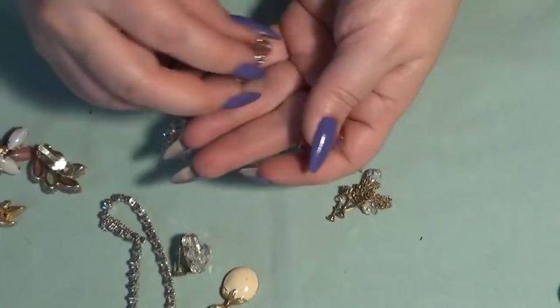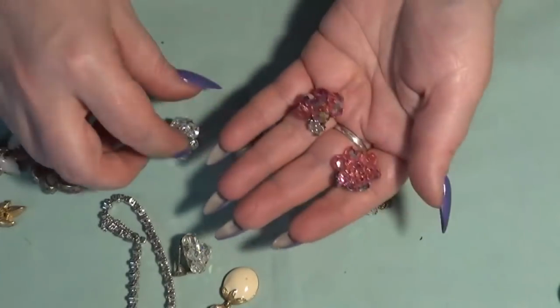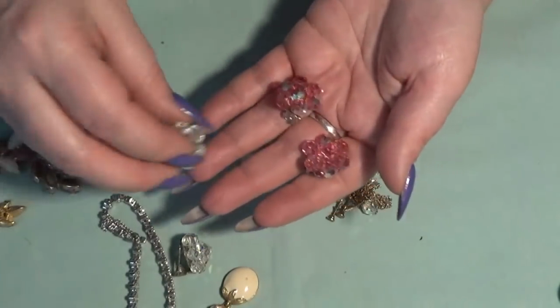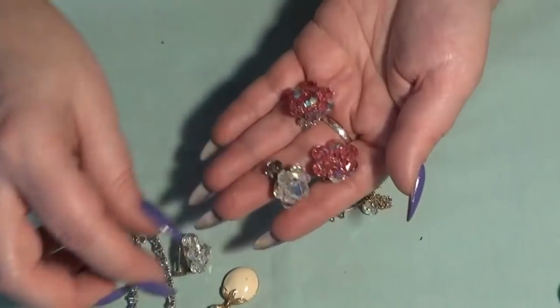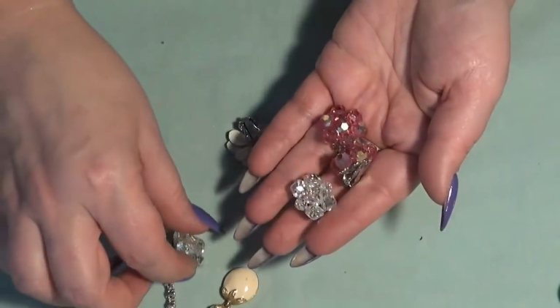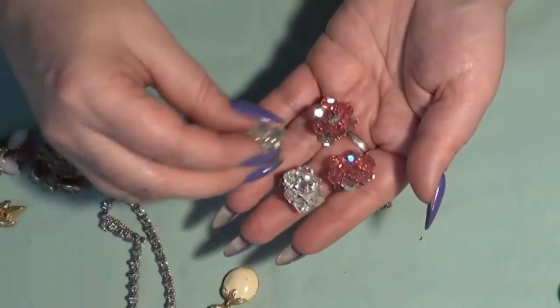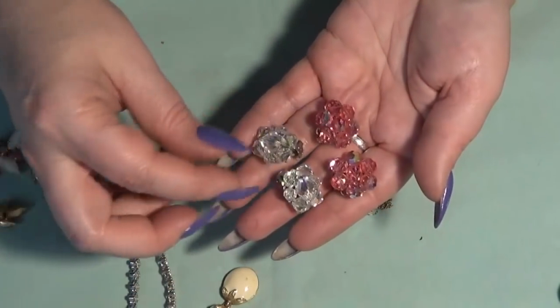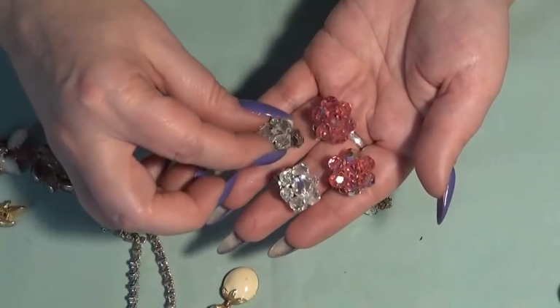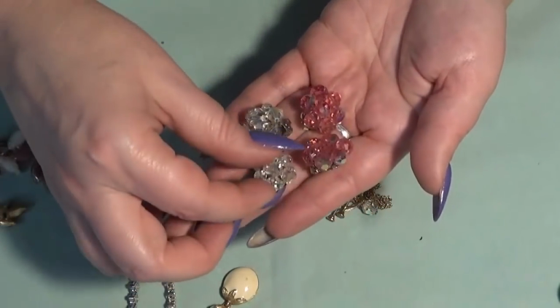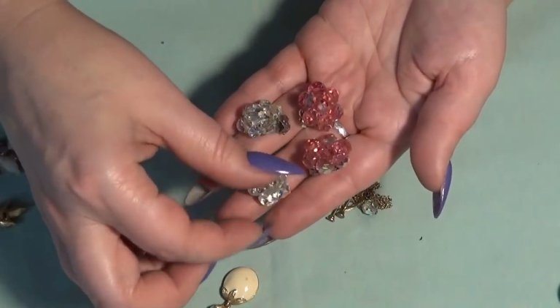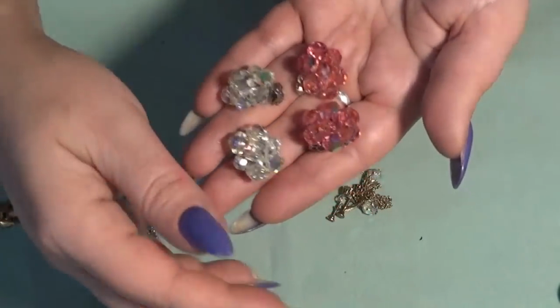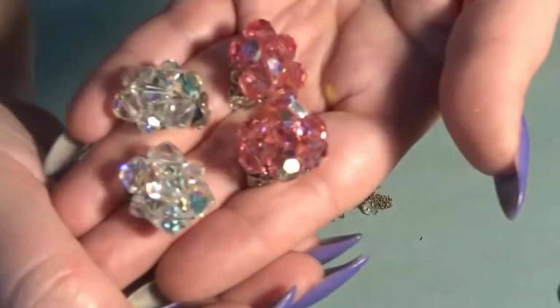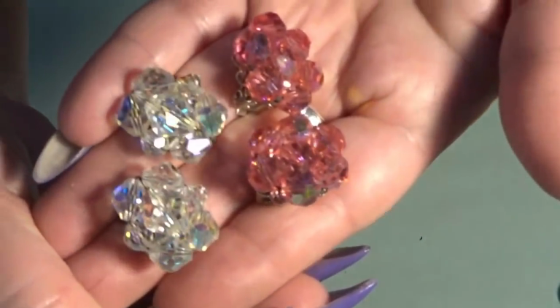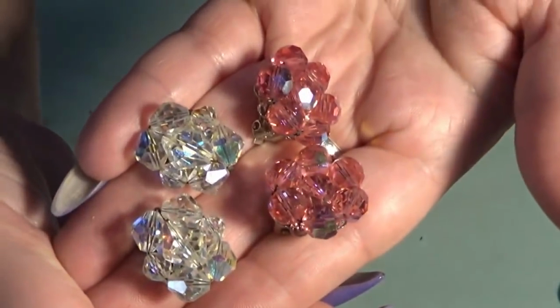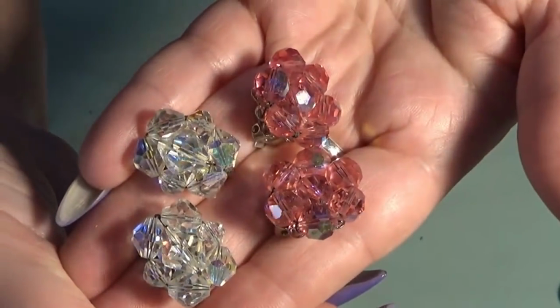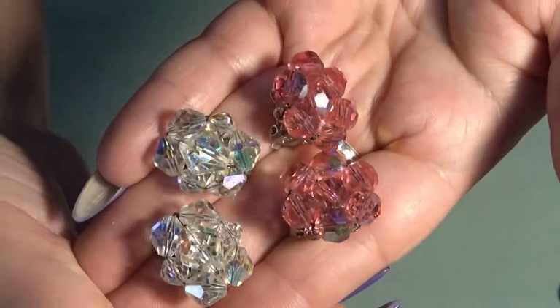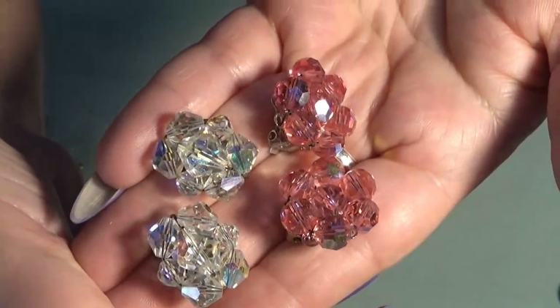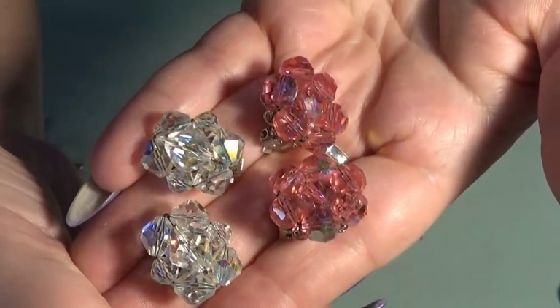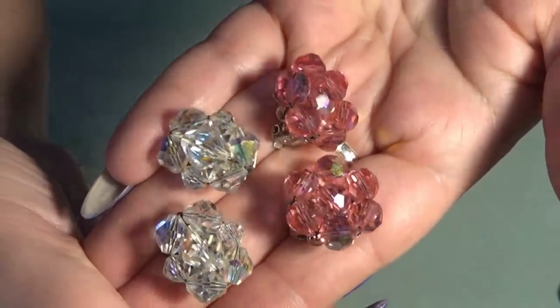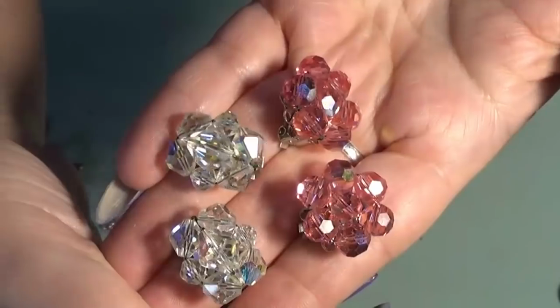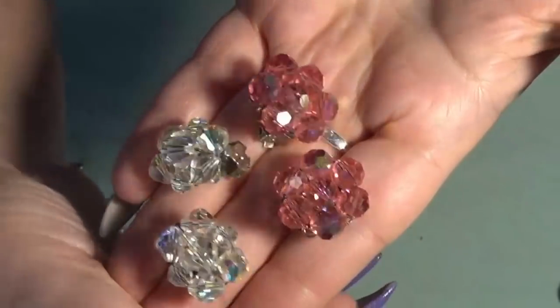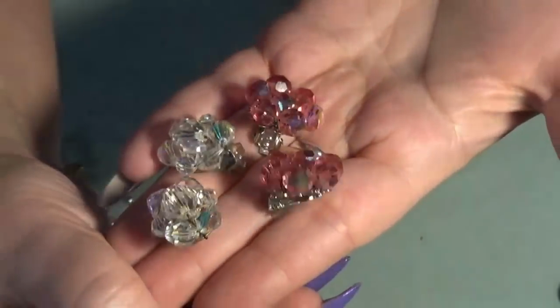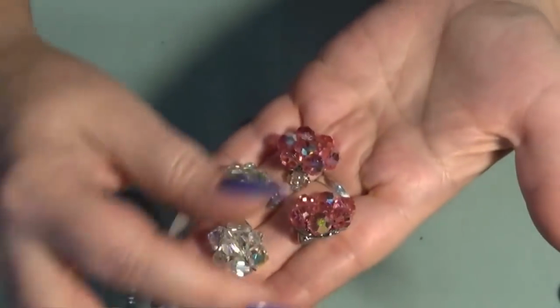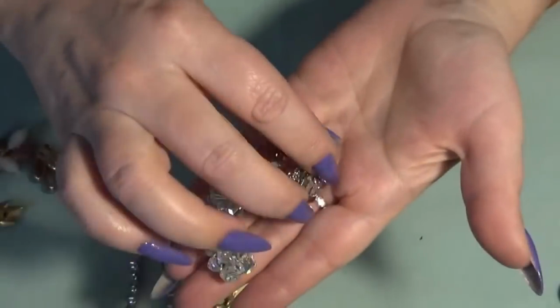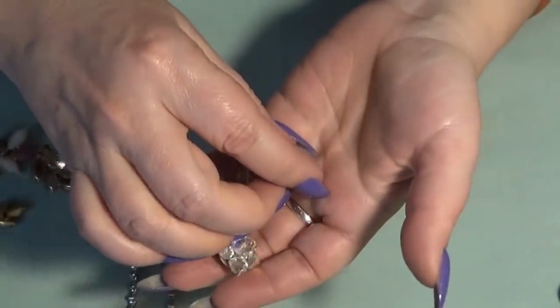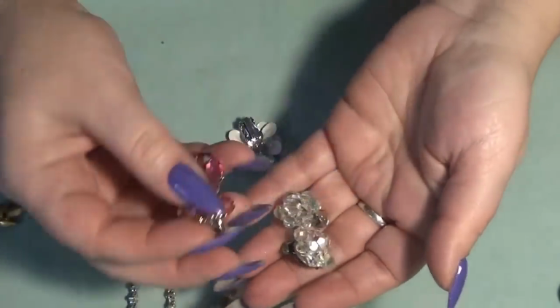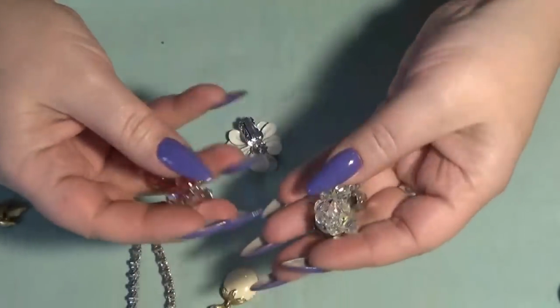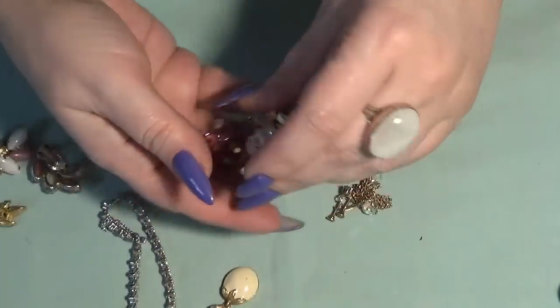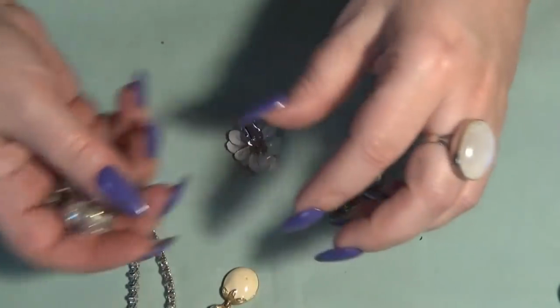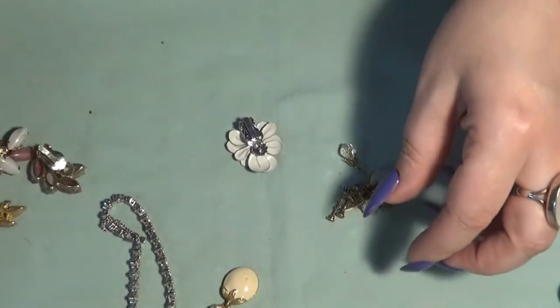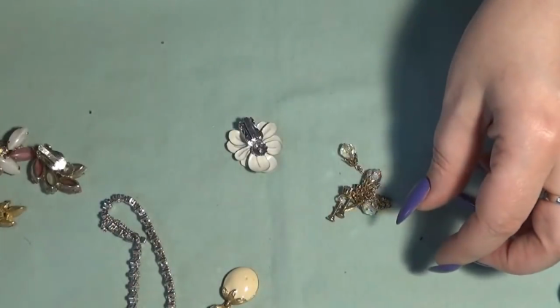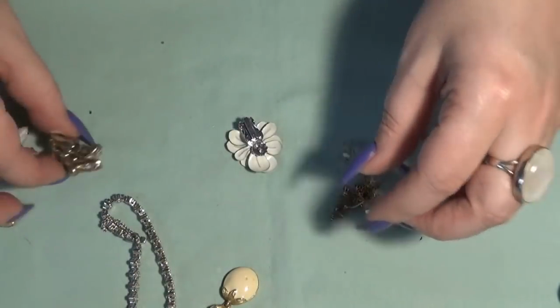These are pink ones, also clip-ons, very sparkly. I love the pink ones a lot.